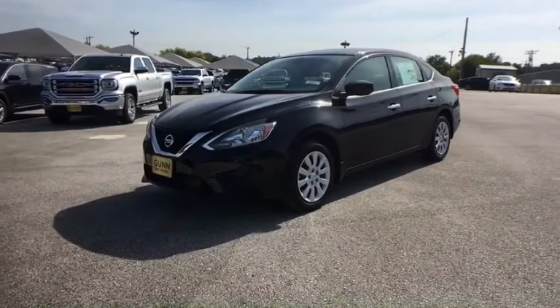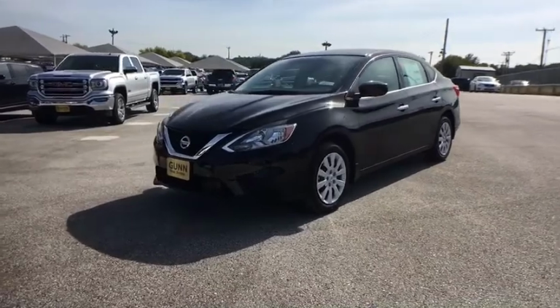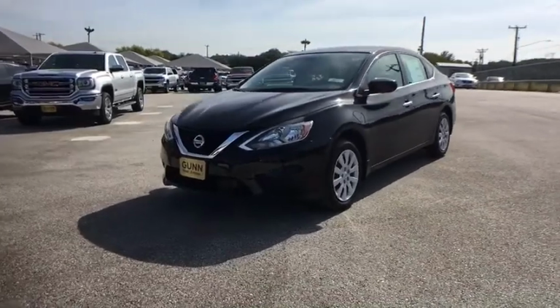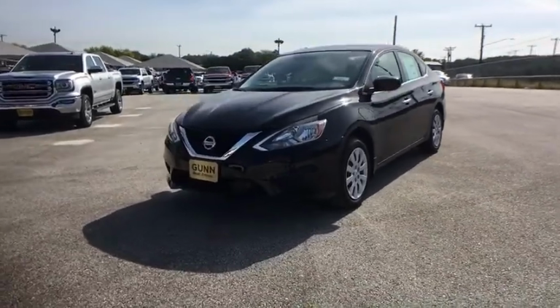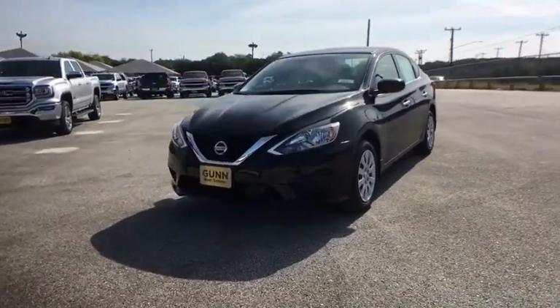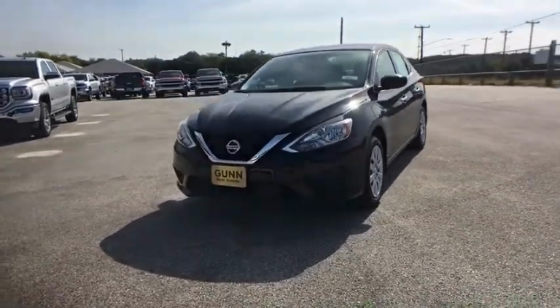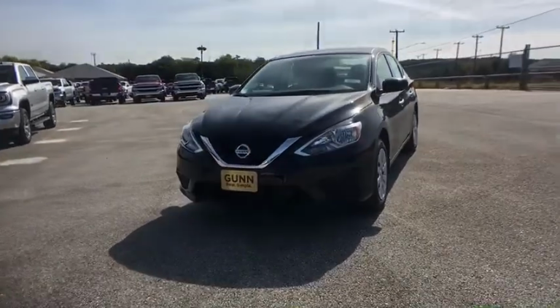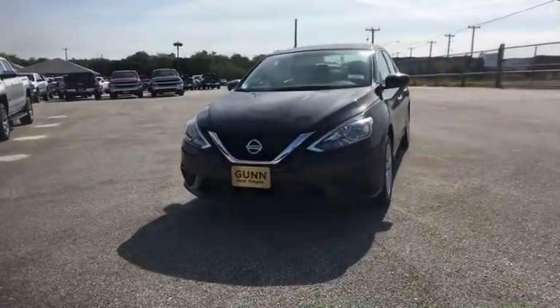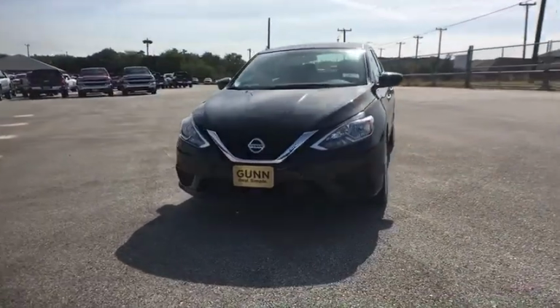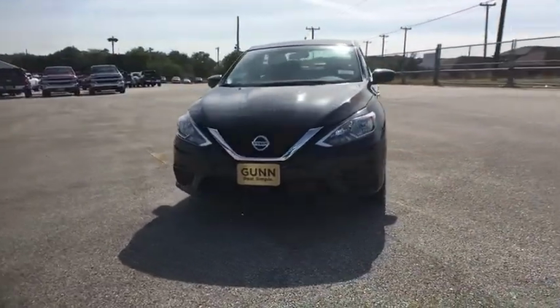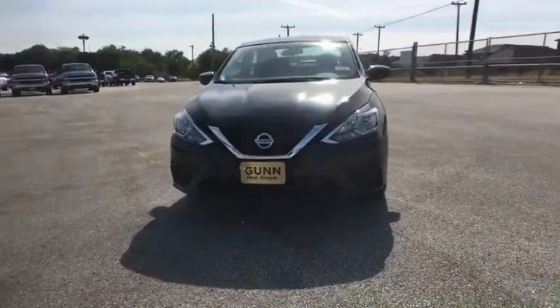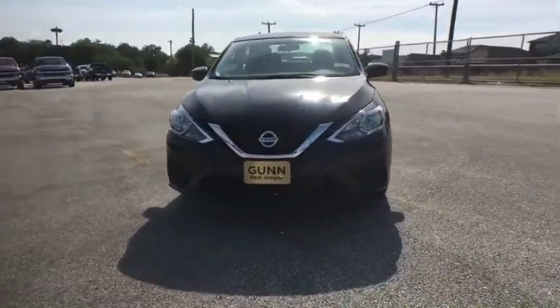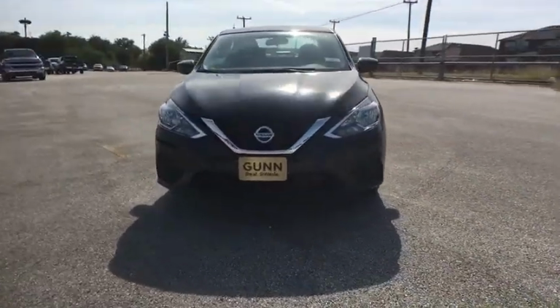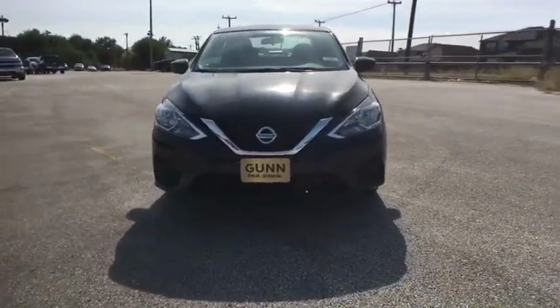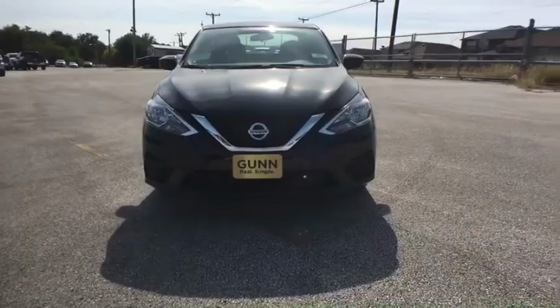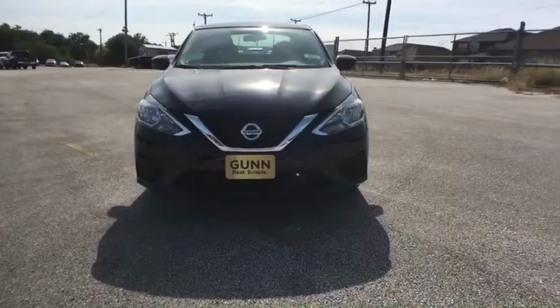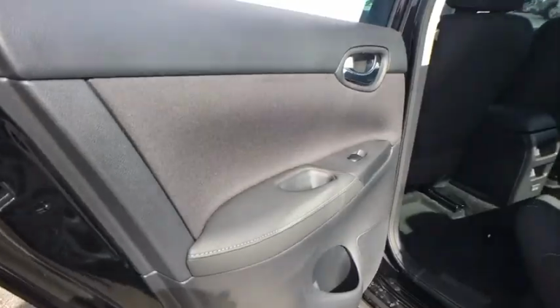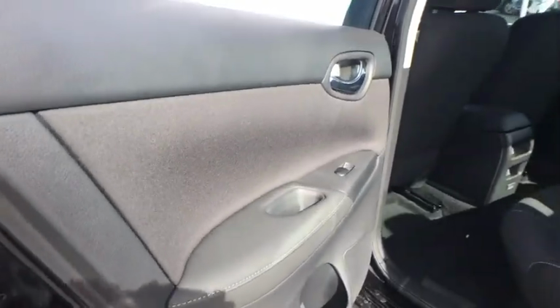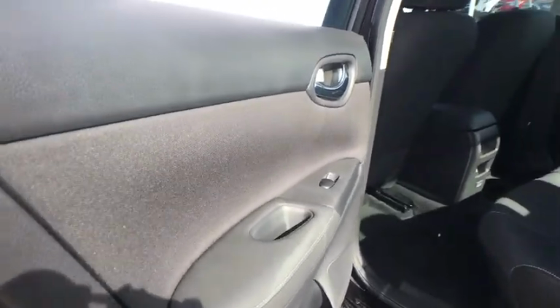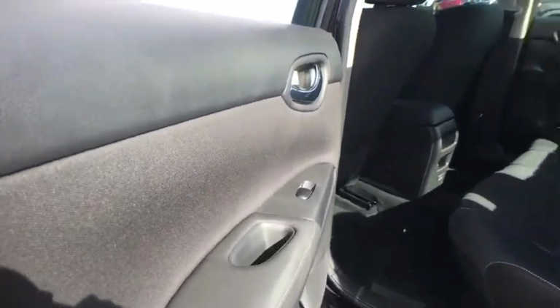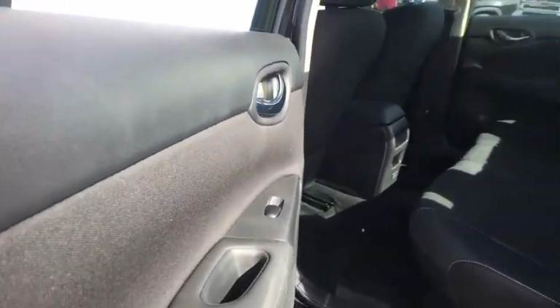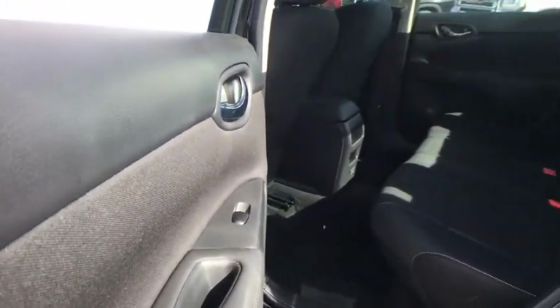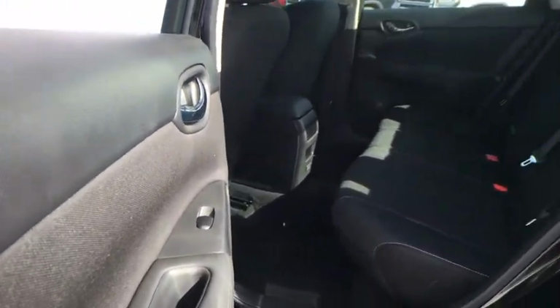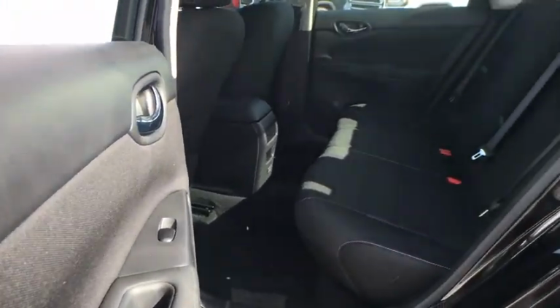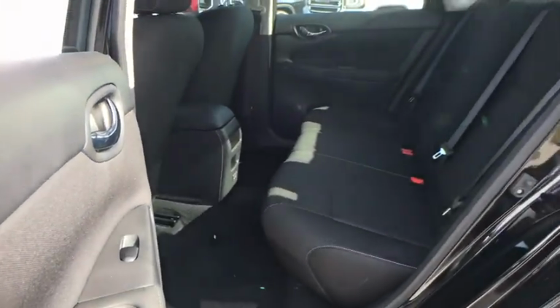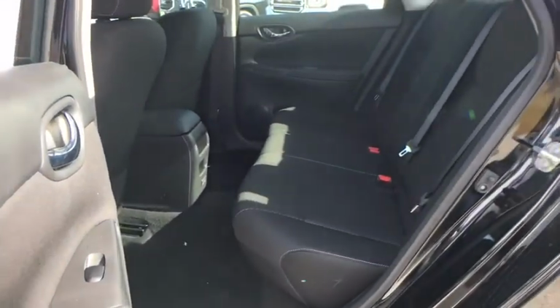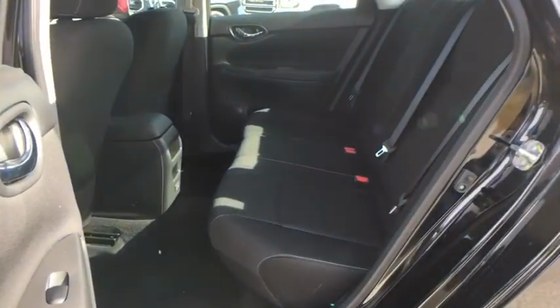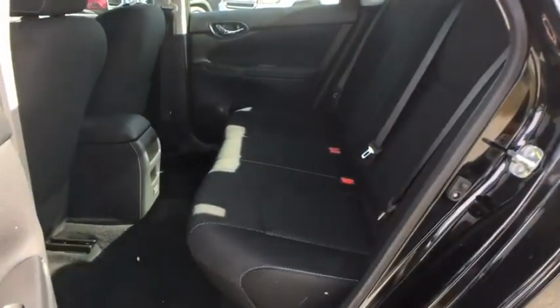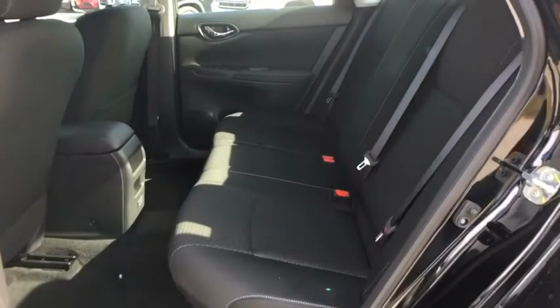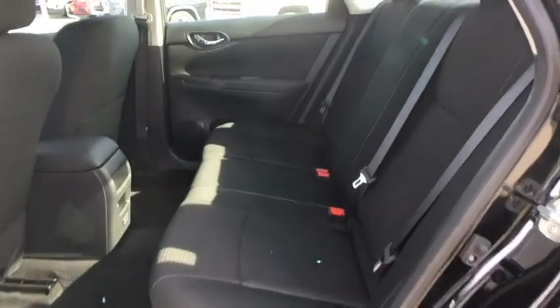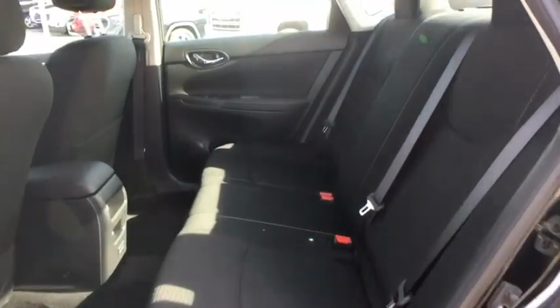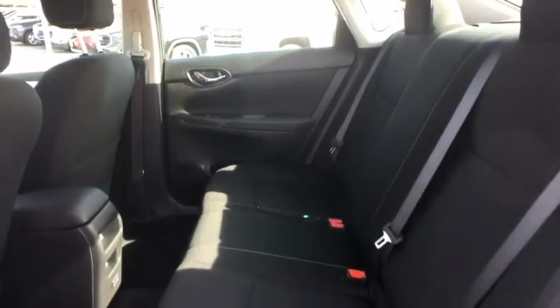MP3 player, passenger airbag, child safety locks, bucket seats, trip computer, power door locks. A vehicle like this doesn't come along every day. Come in and get it before someone else does.